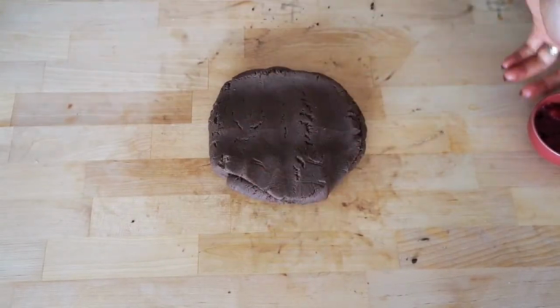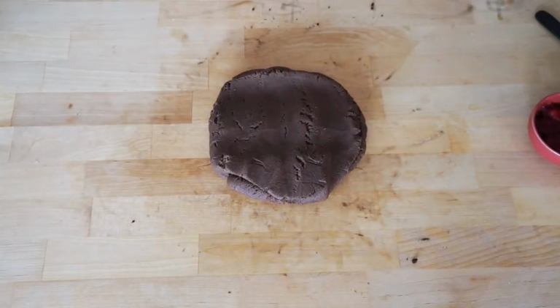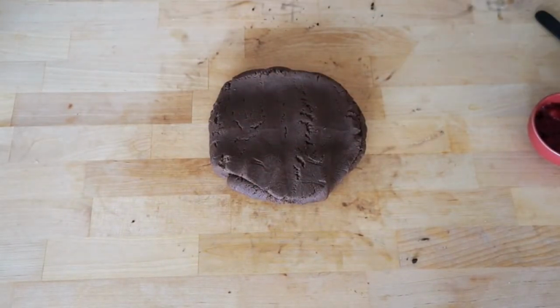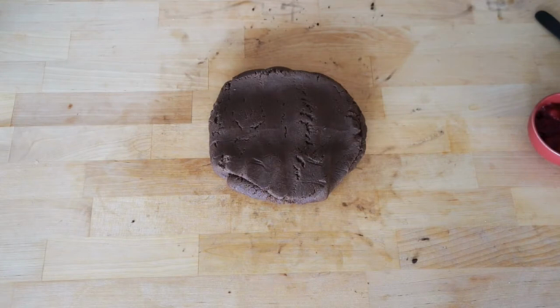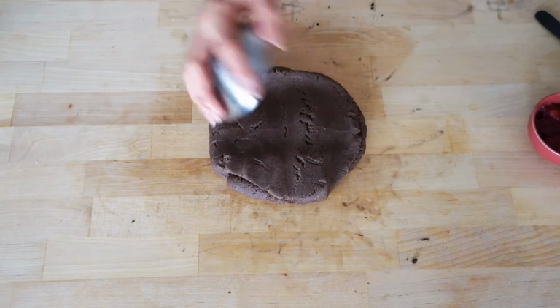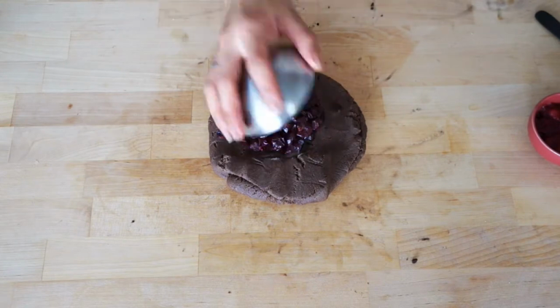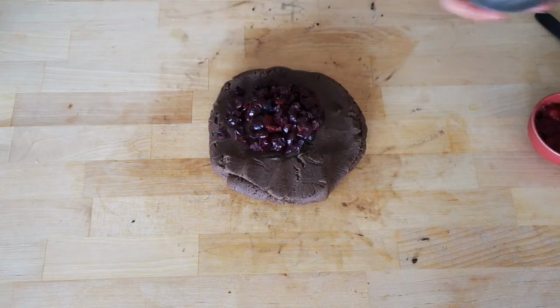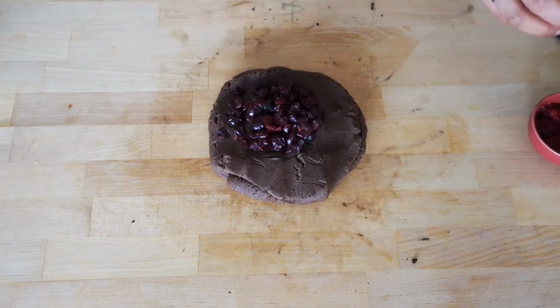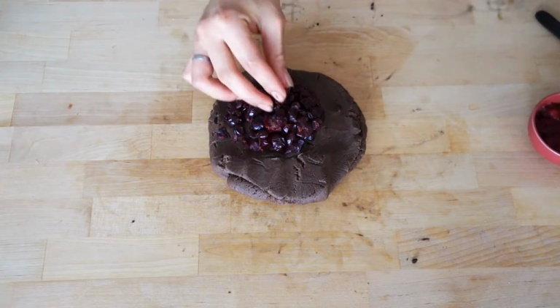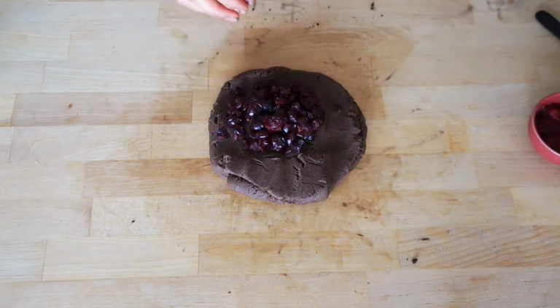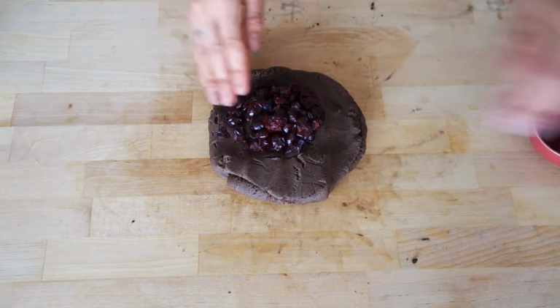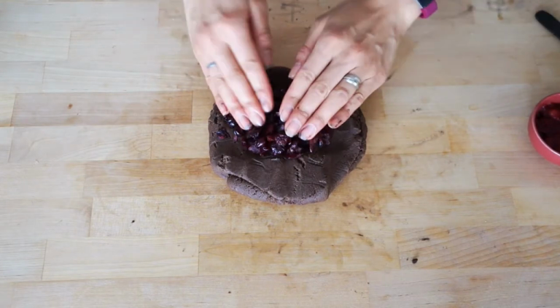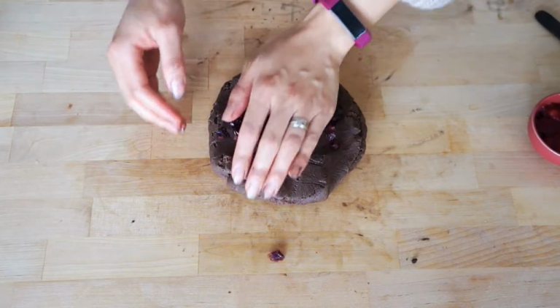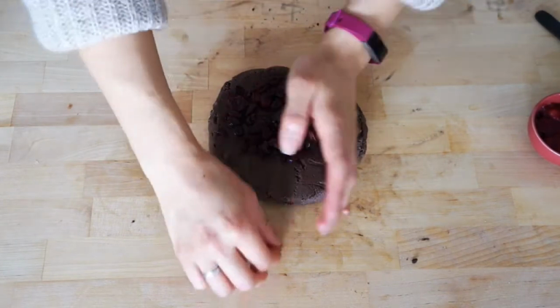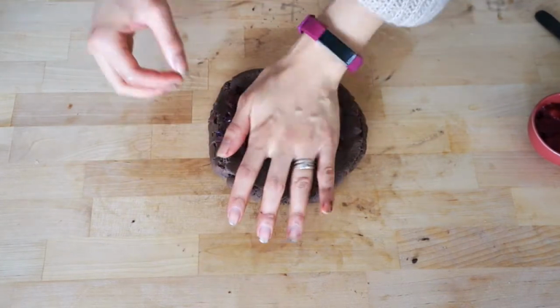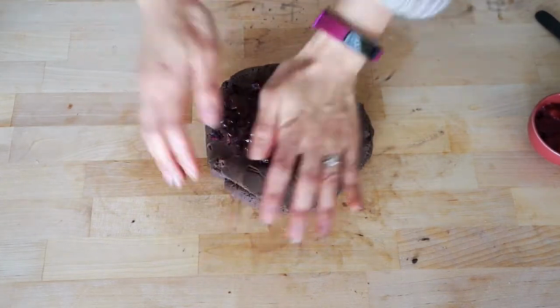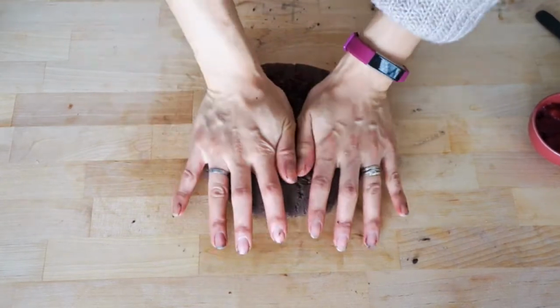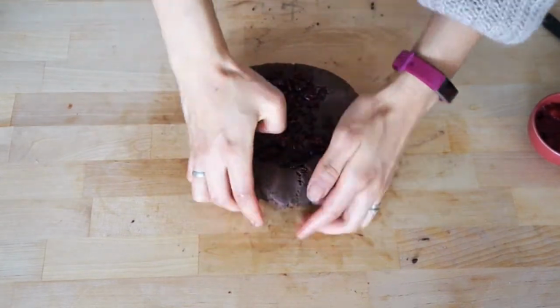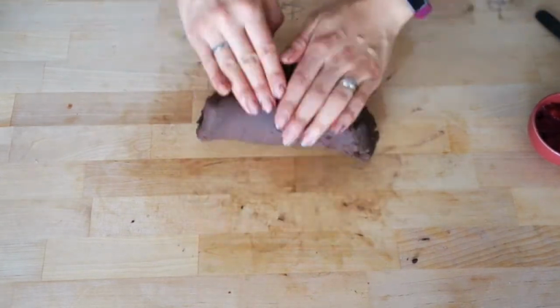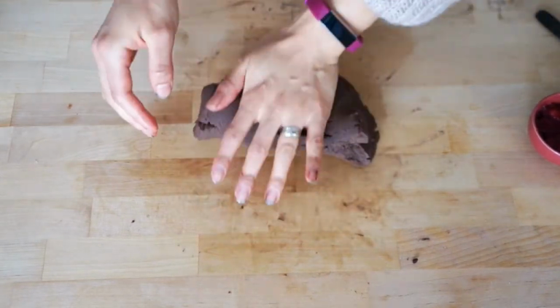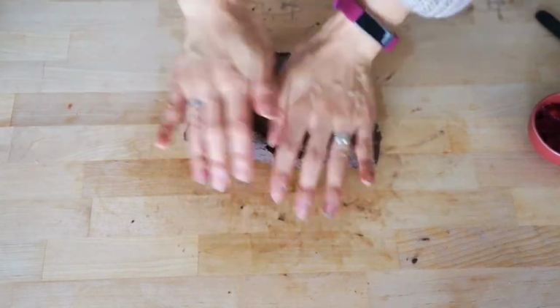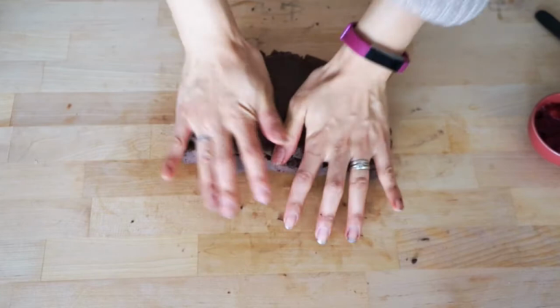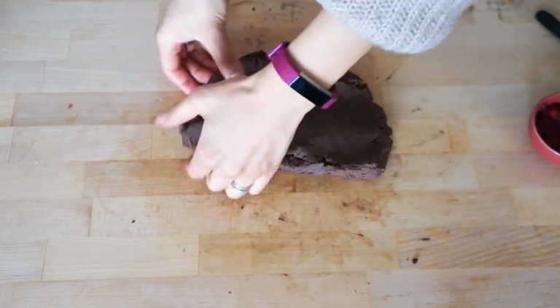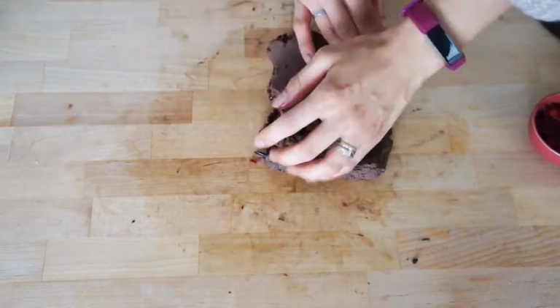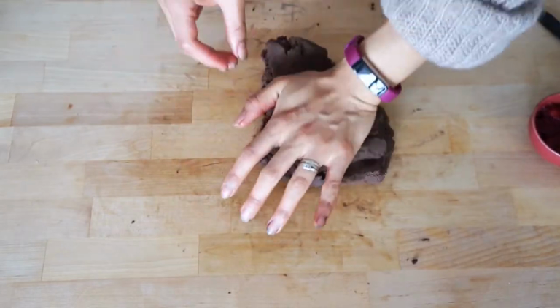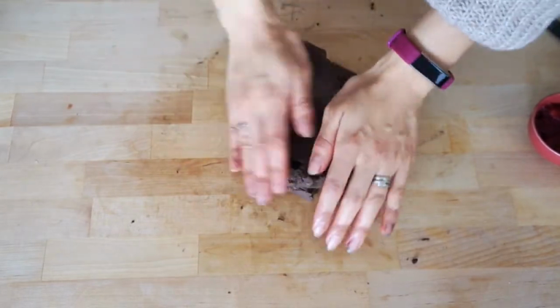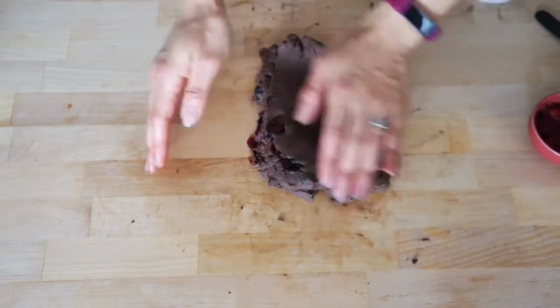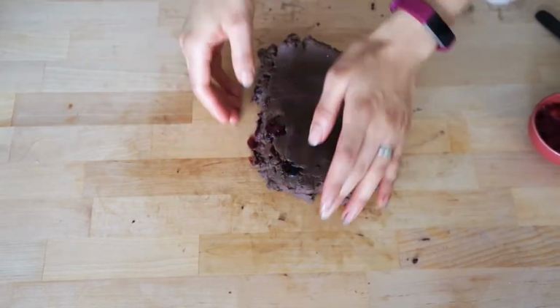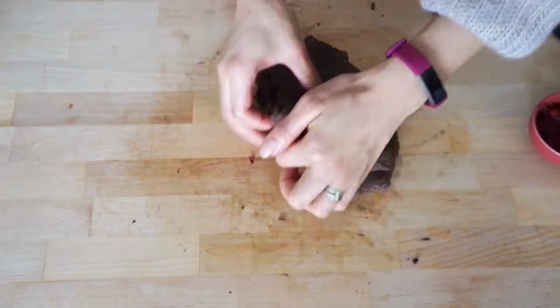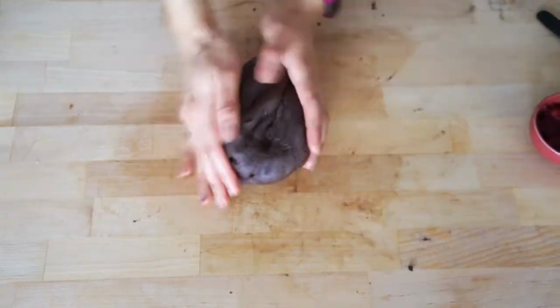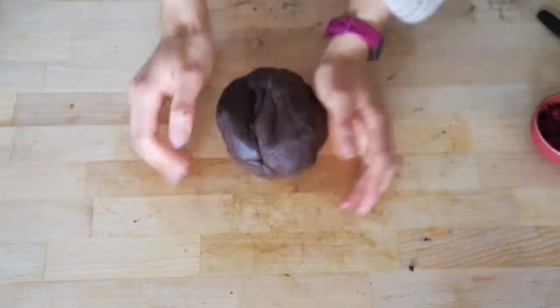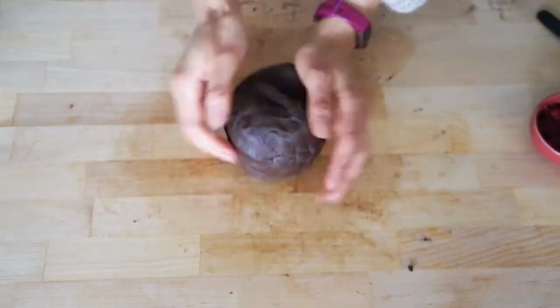Once you've reached the desired chocolate-looking level, add the cranberries and mix them in. These don't need to go into the refrigerator — just straight to sheet and oven.